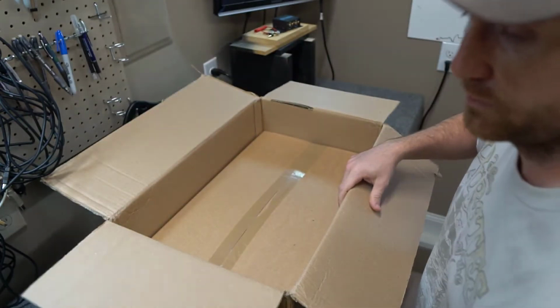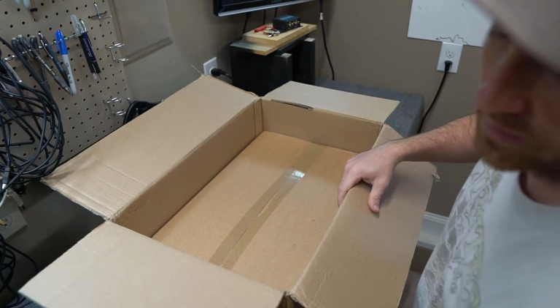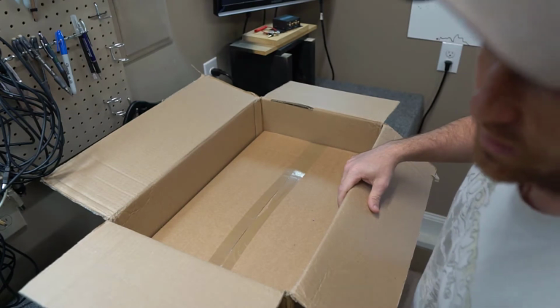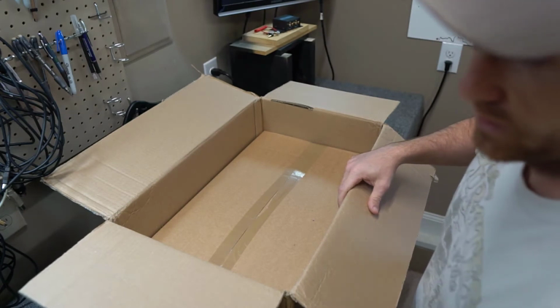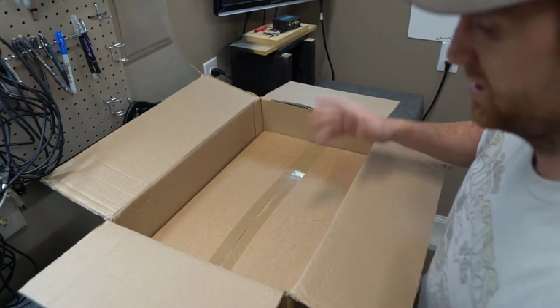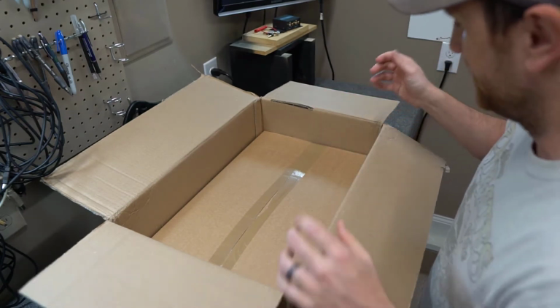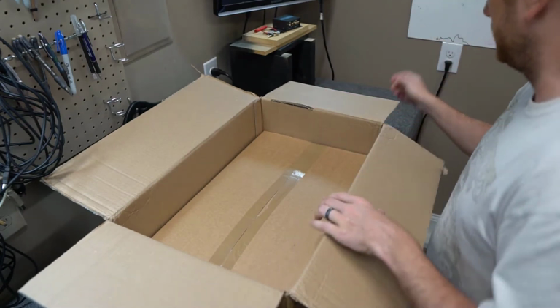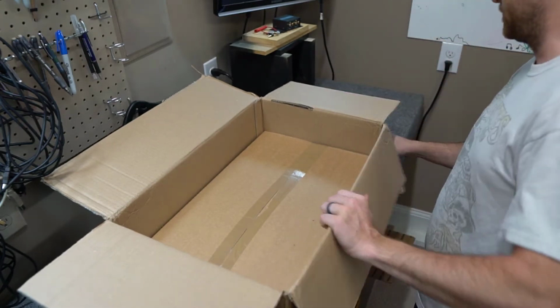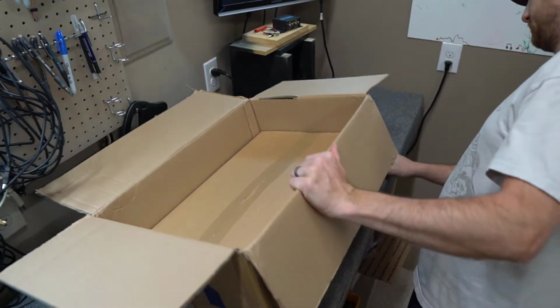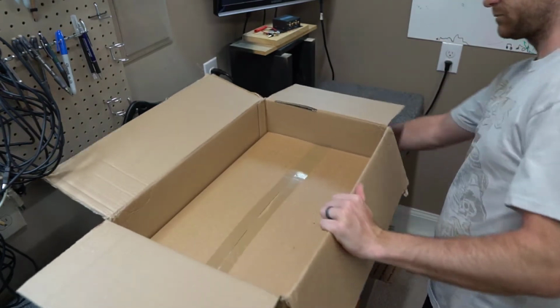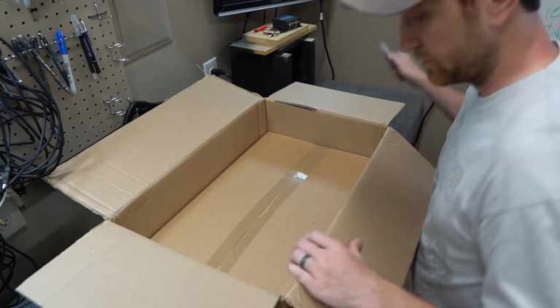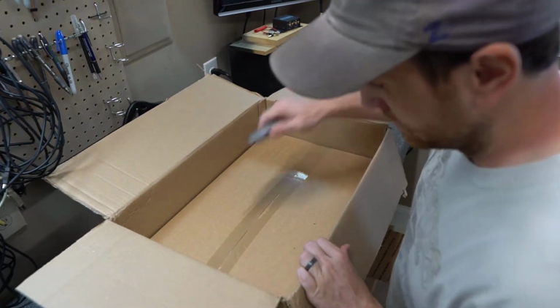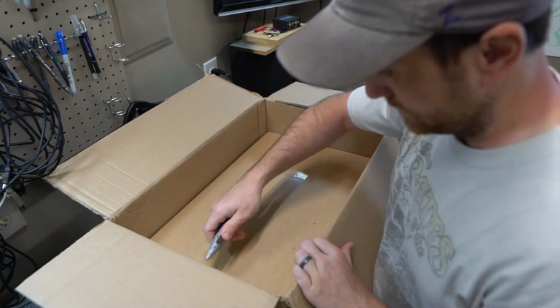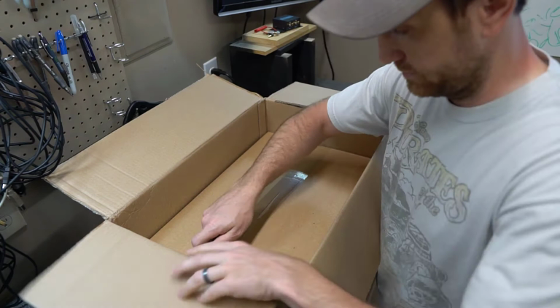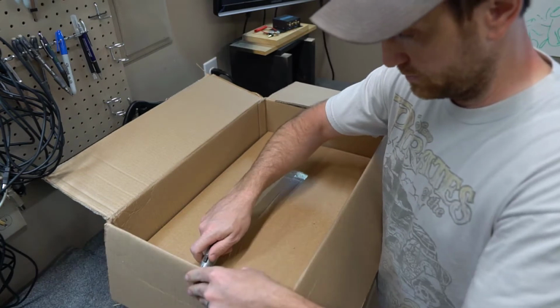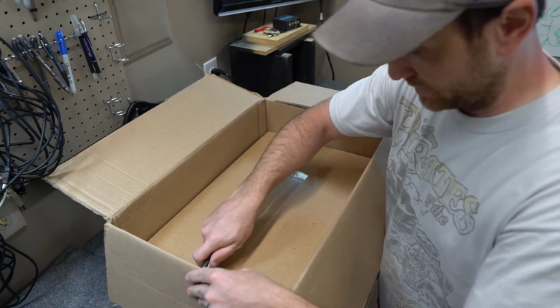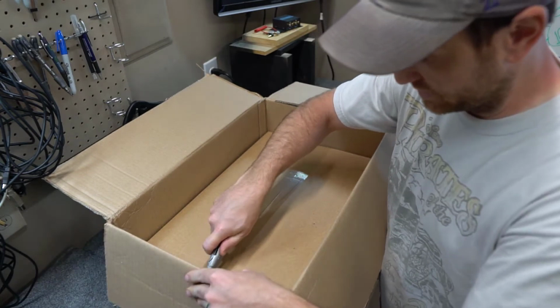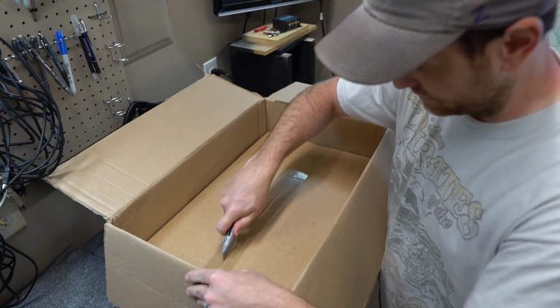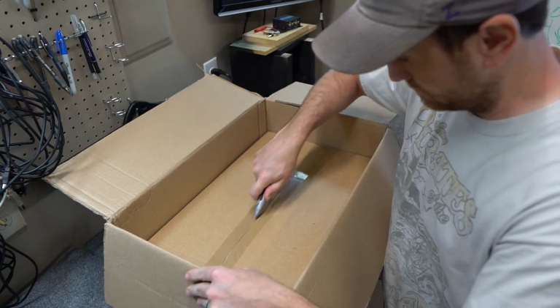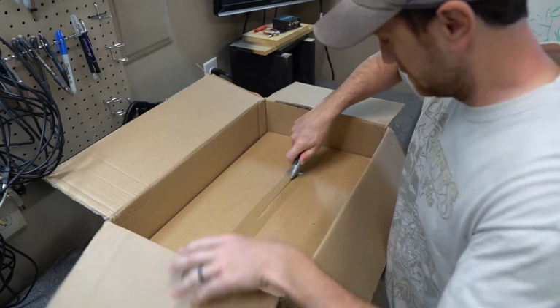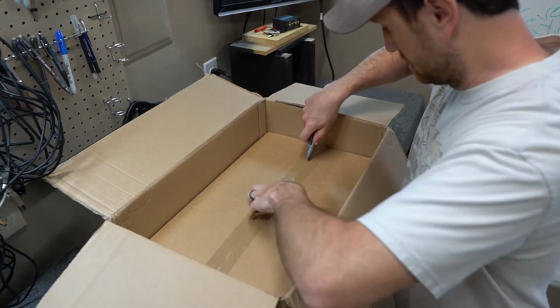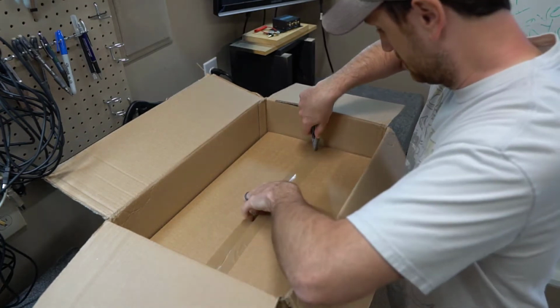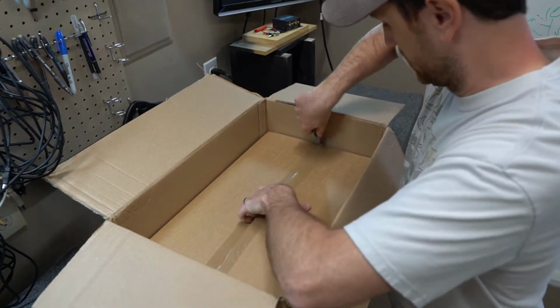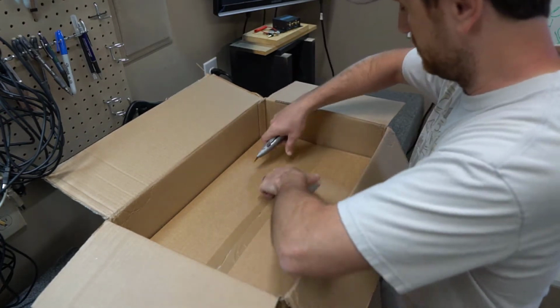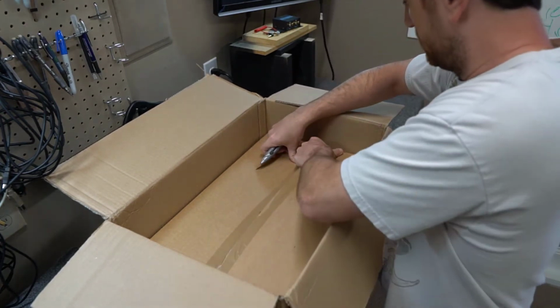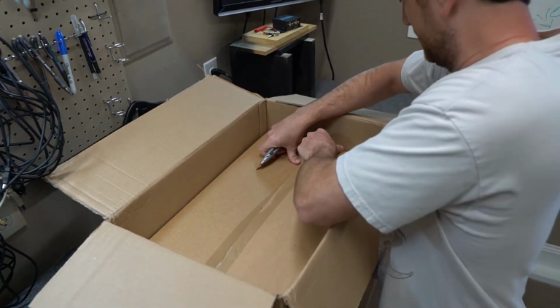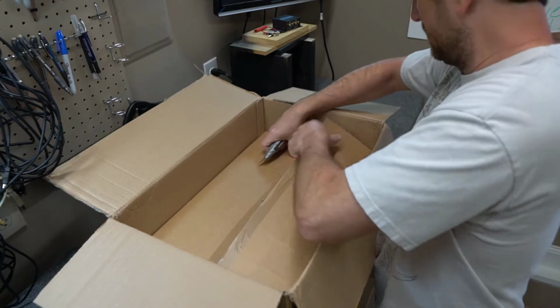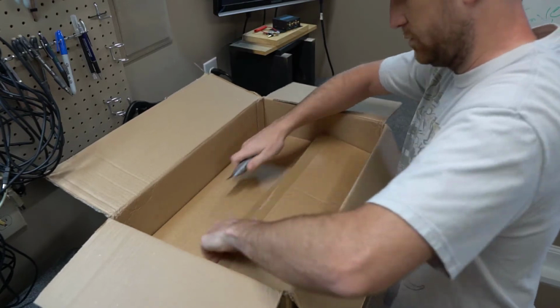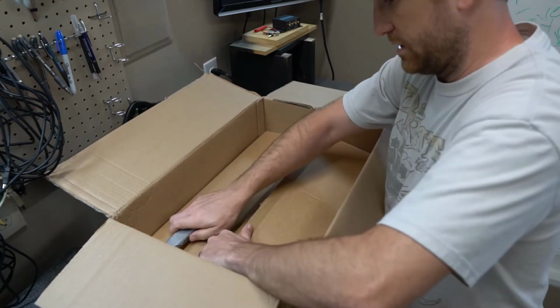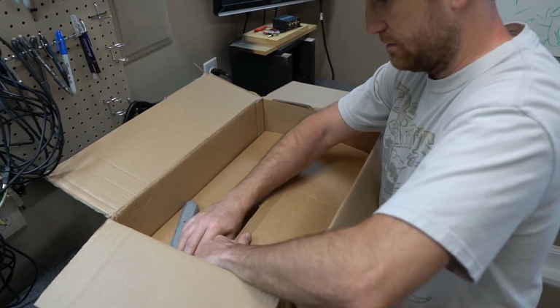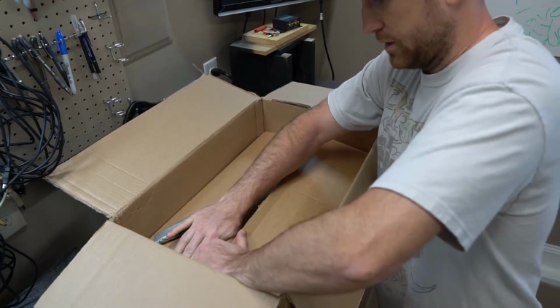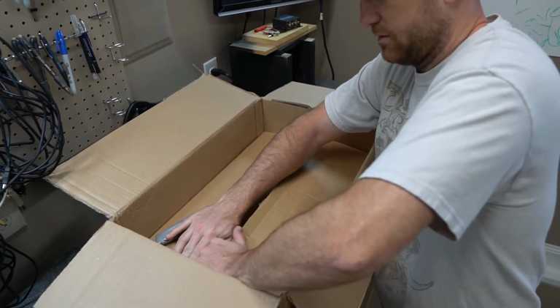You can condition it at whatever voltage you want - there are a lot of different things it does, but that's the nutshell version. And then there's another box within this box. I don't want to cut too deep since I'm not sure what's in here.